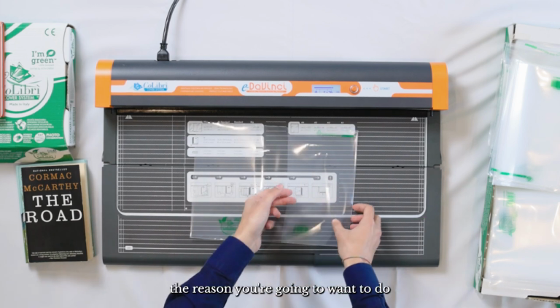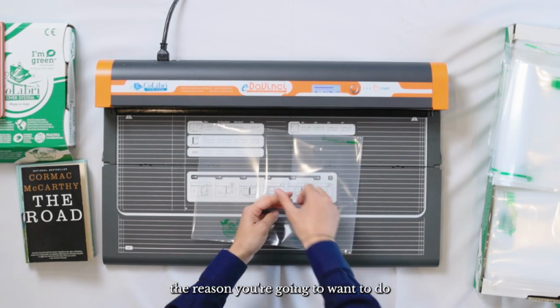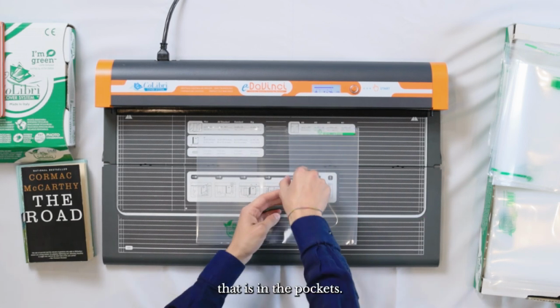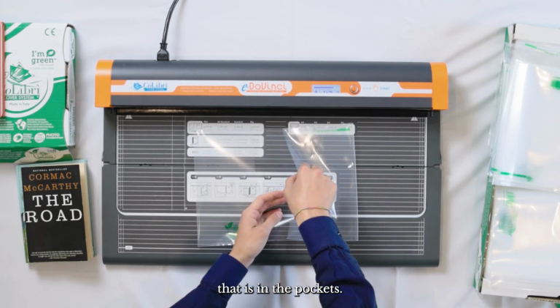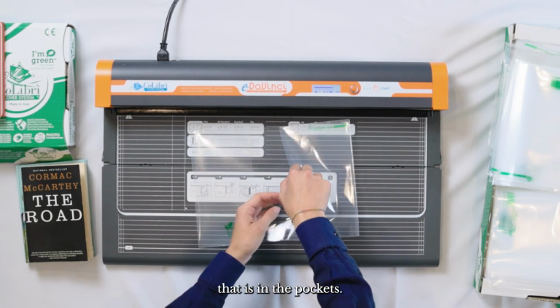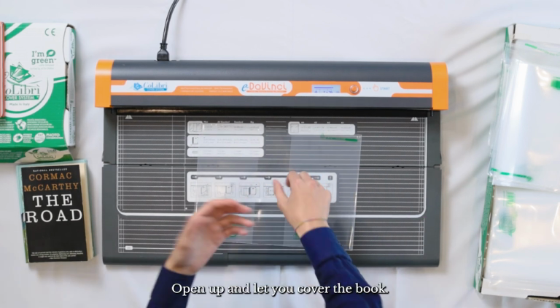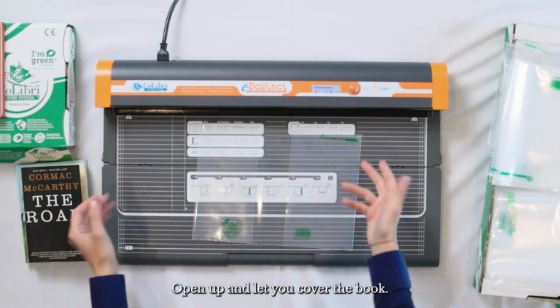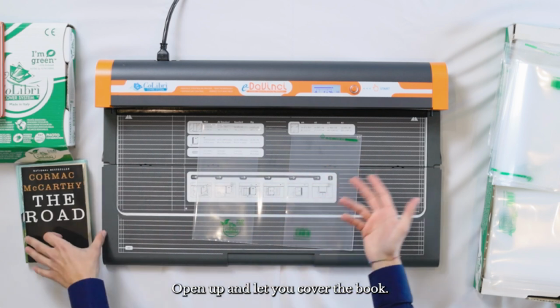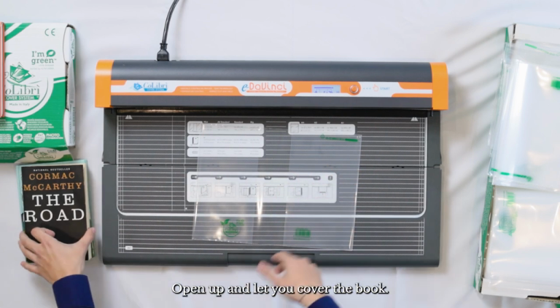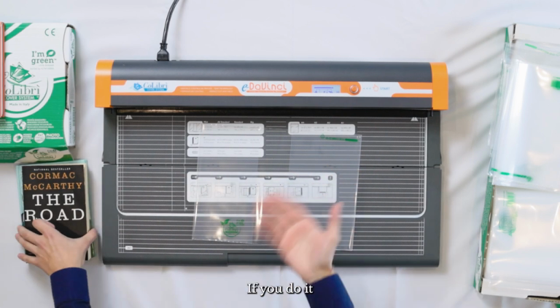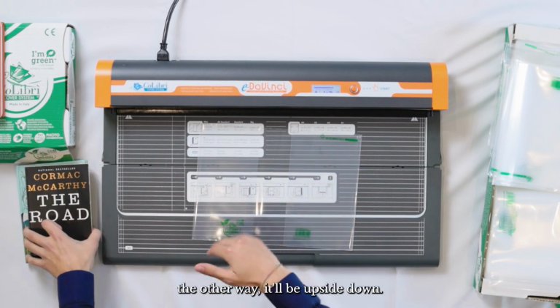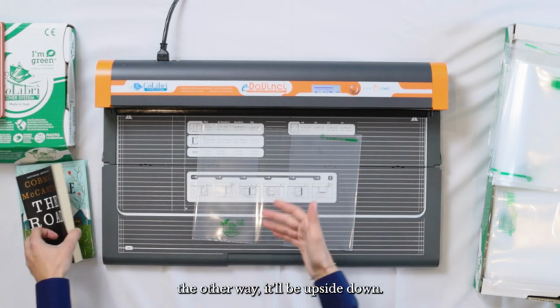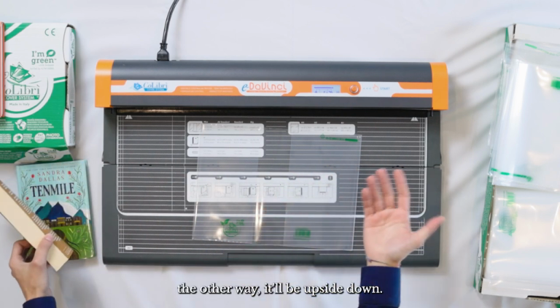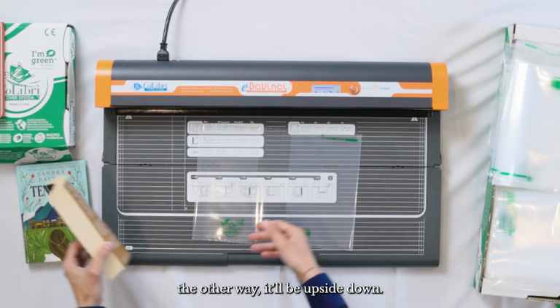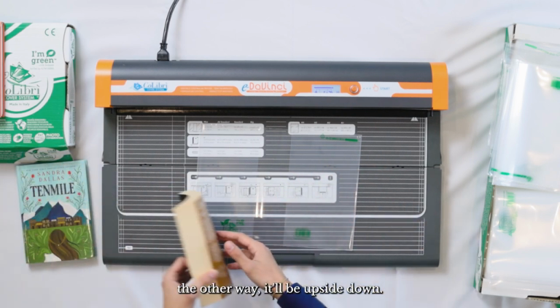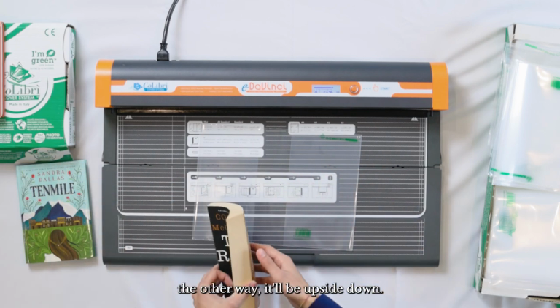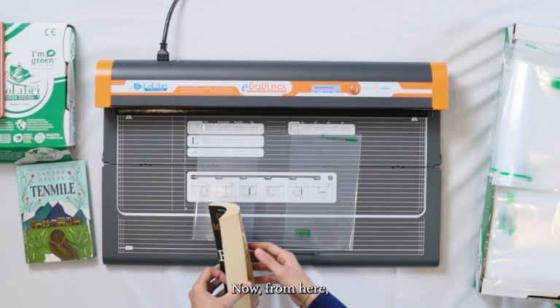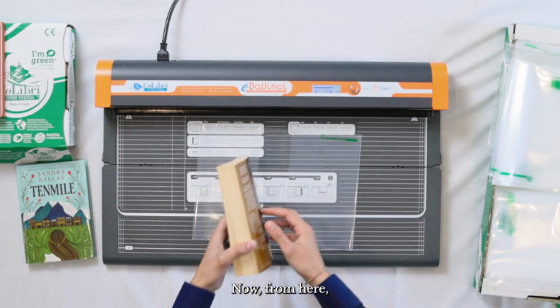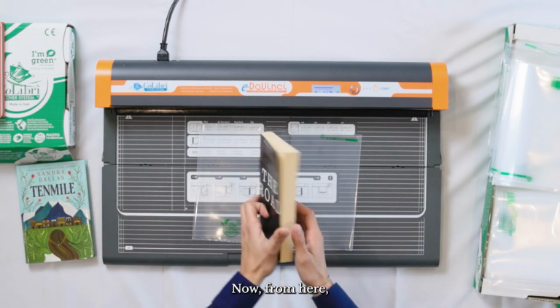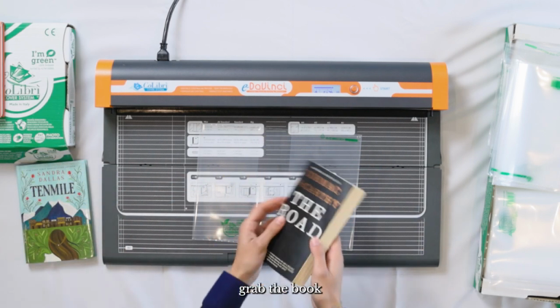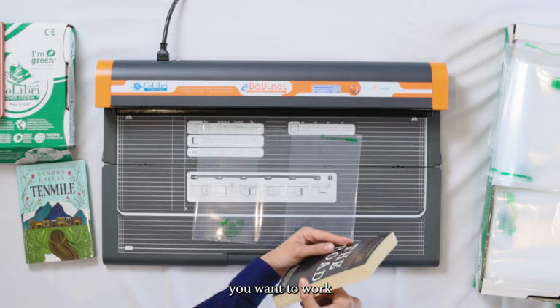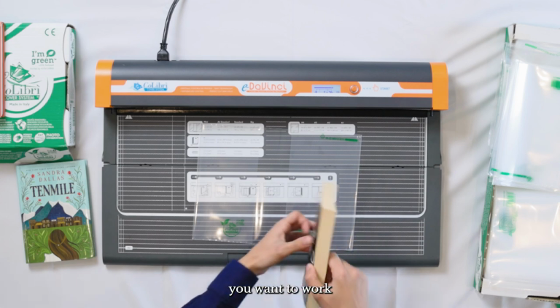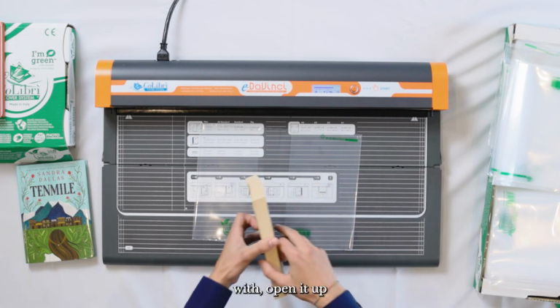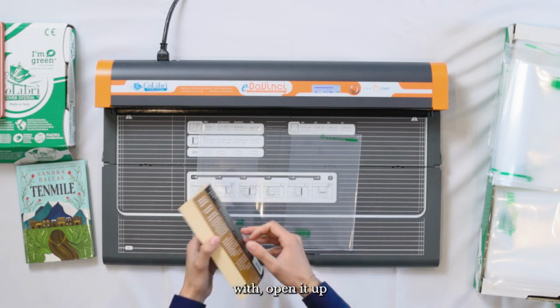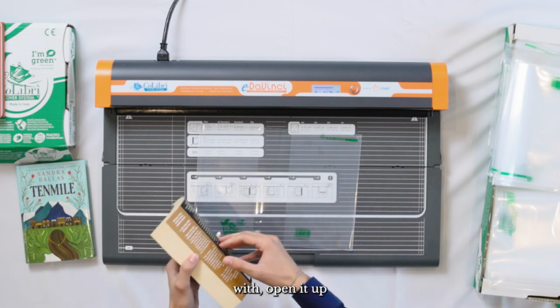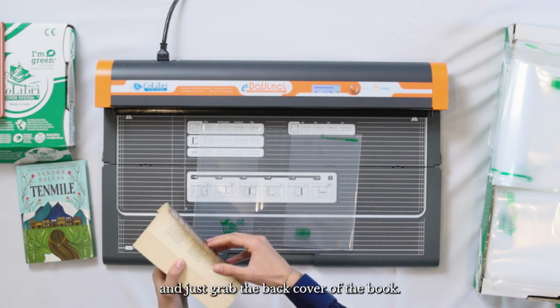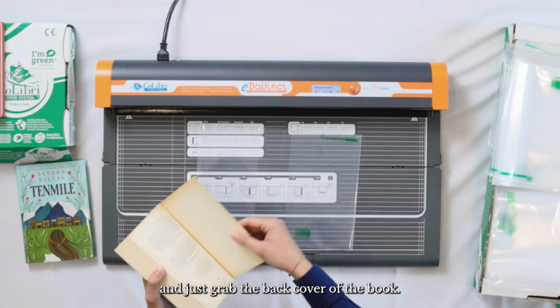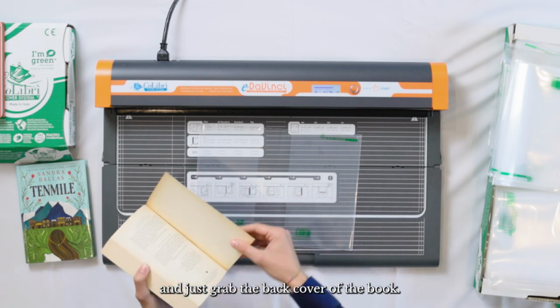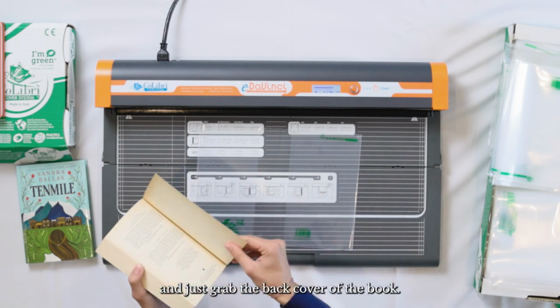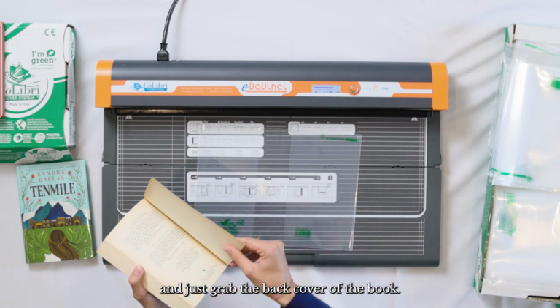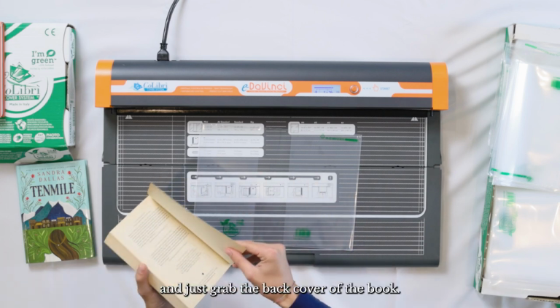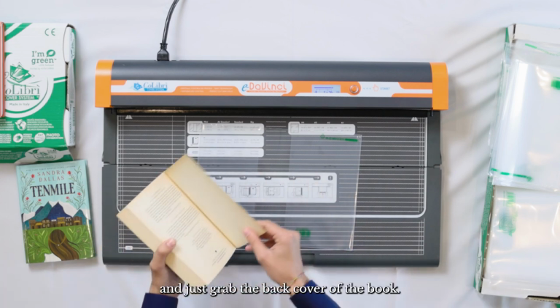The reason you want to do that is so the pockets open up and let you cover the book. If you do it the other way, it'll be upside down. Now from here, grab the book you want to work with, open it up, and just grab the back cover of the book.